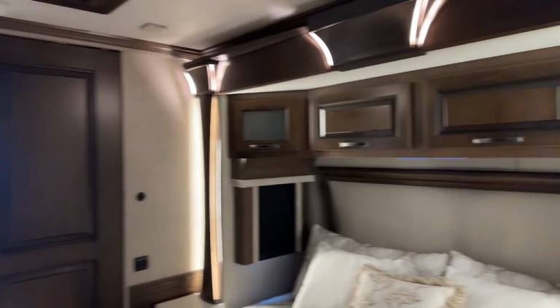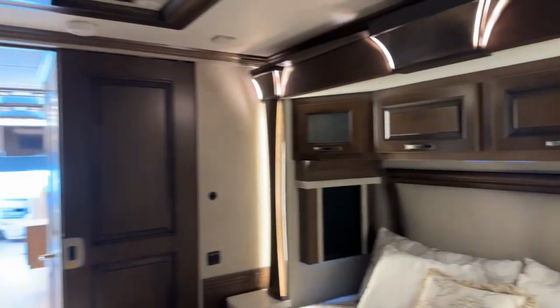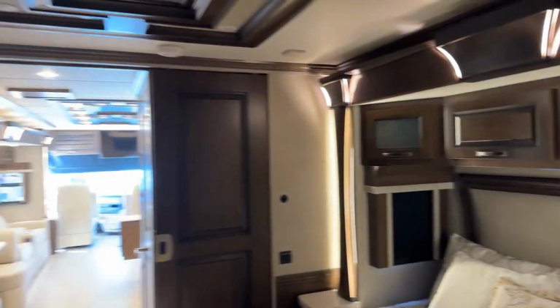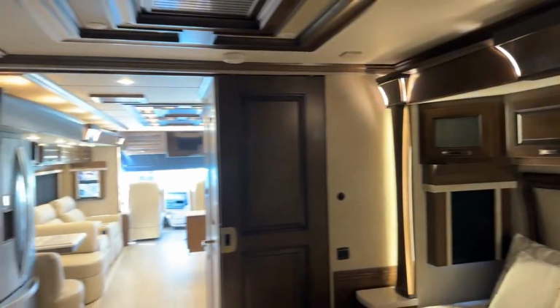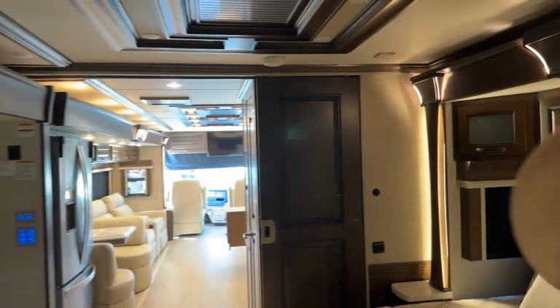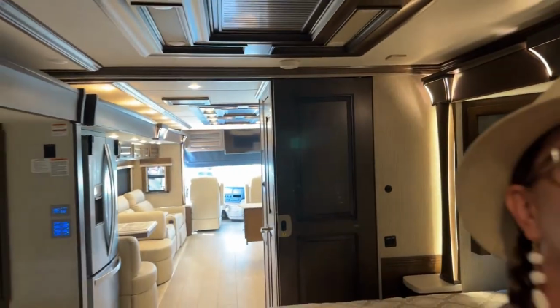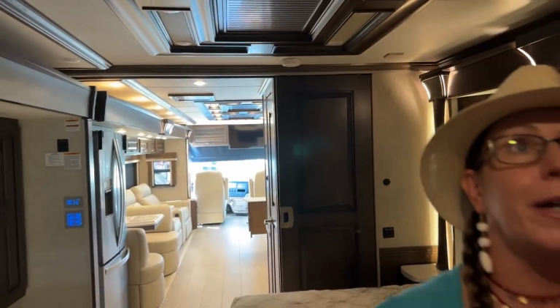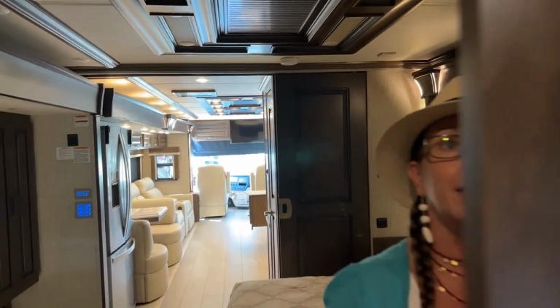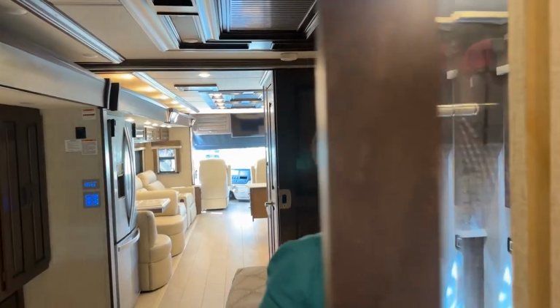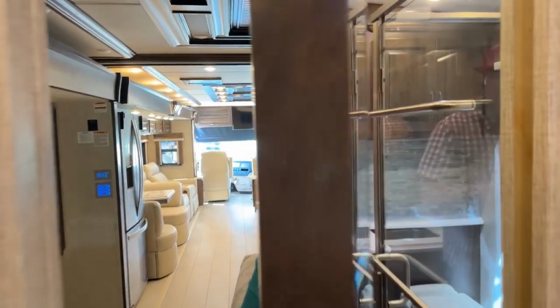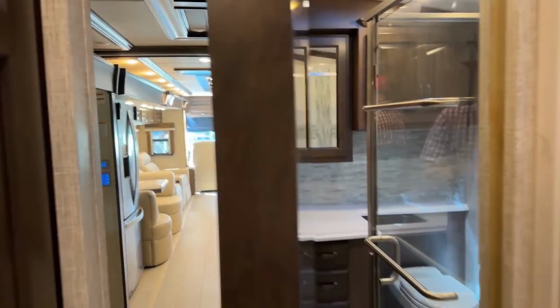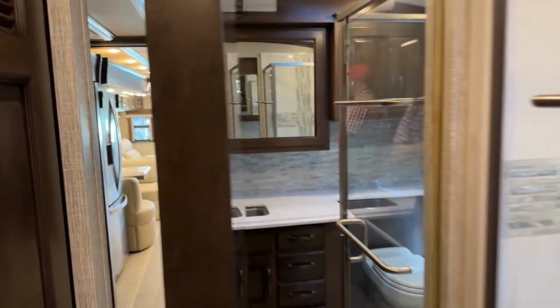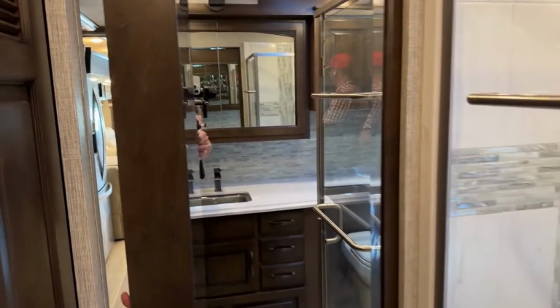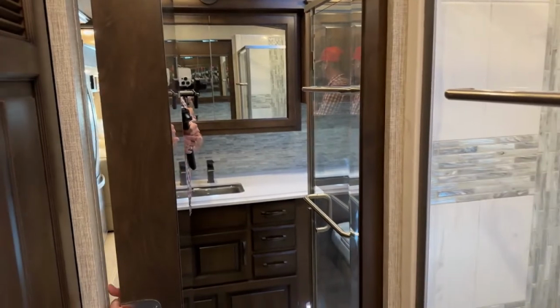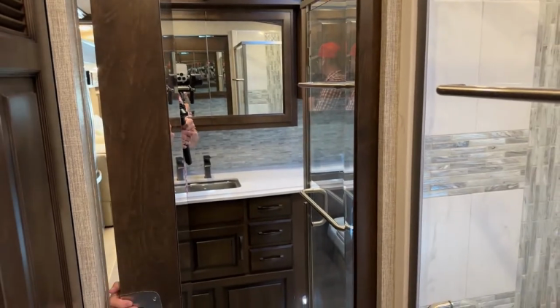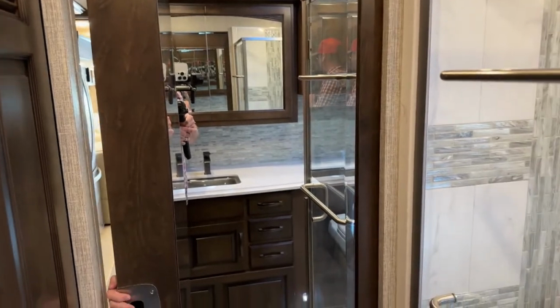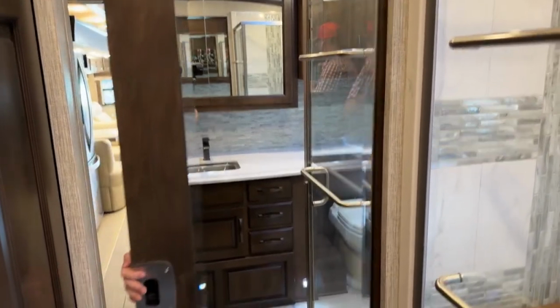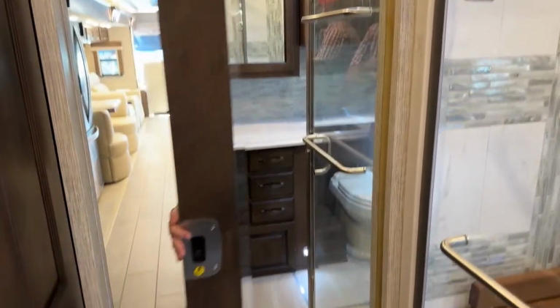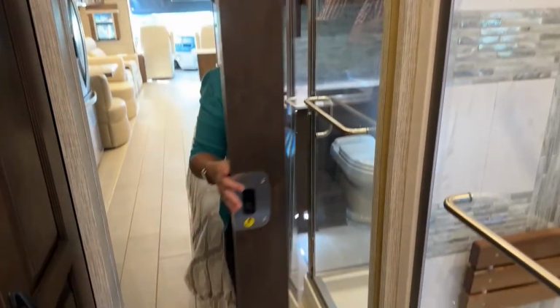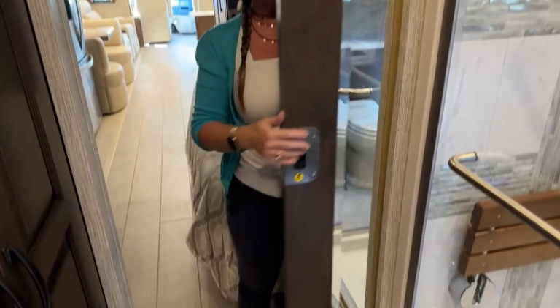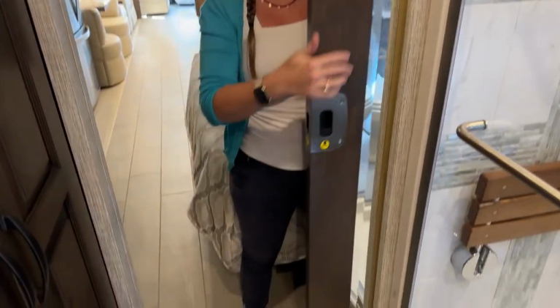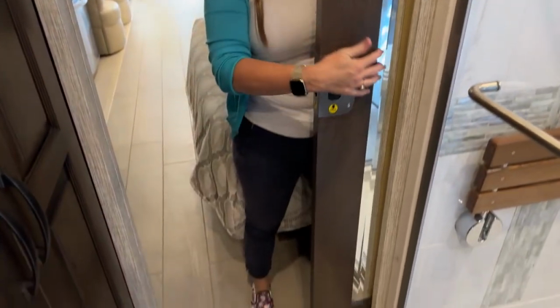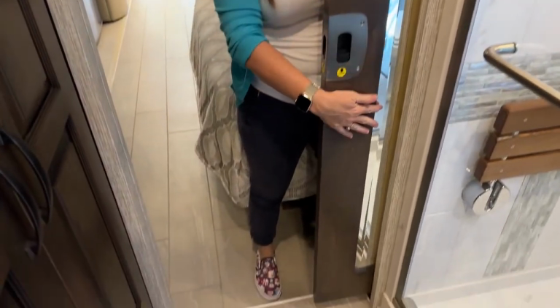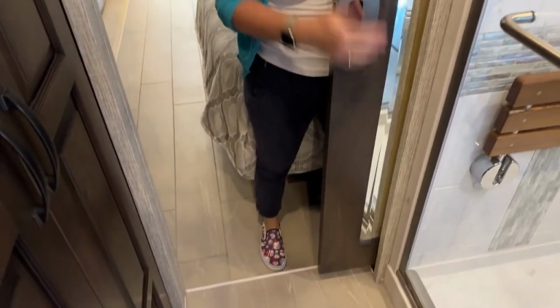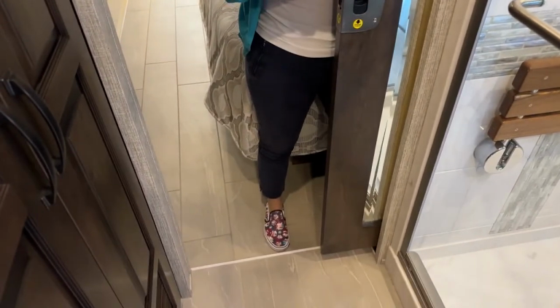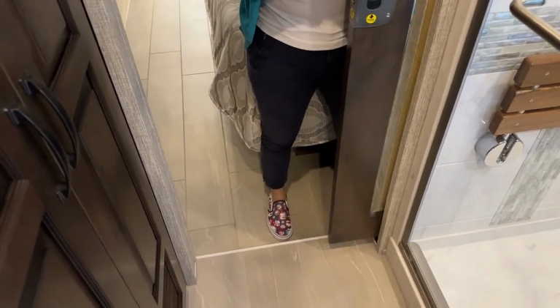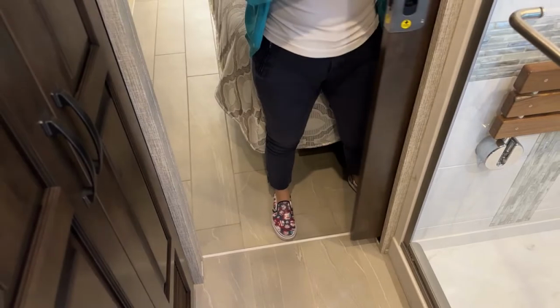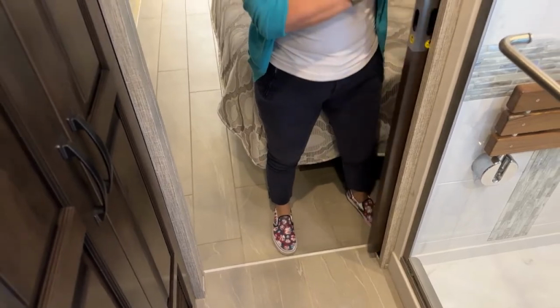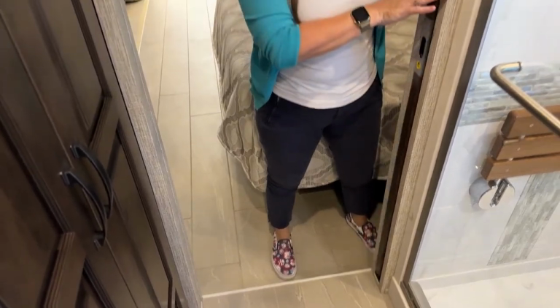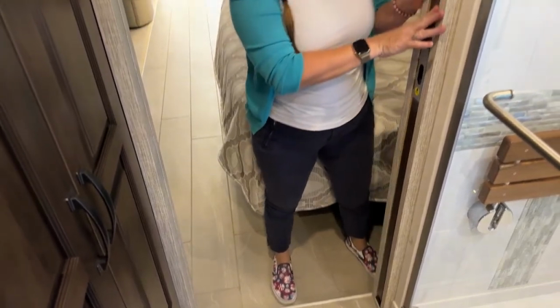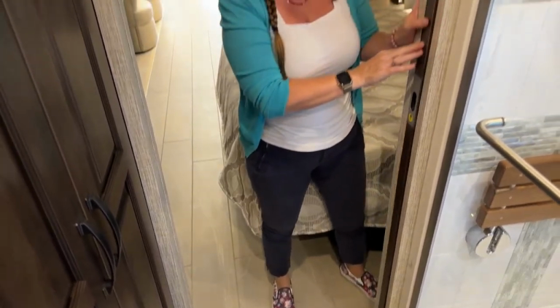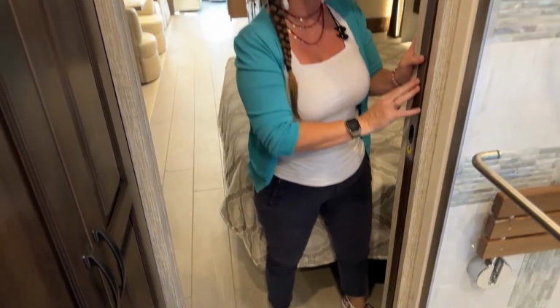Both of these coaches have heated floors, by the way. Both of them also have a full-length mirror — at the Ventana level, you don't get that full-length mirror. I really love that full-length mirror. That's a super nice feature. It also makes the door feel really weighty and expensive.